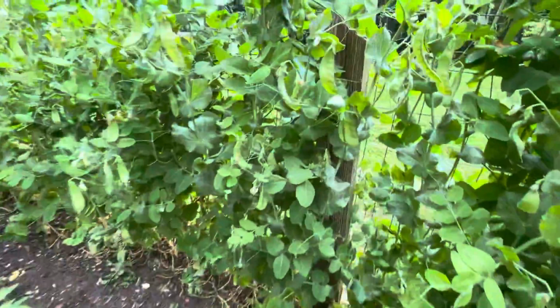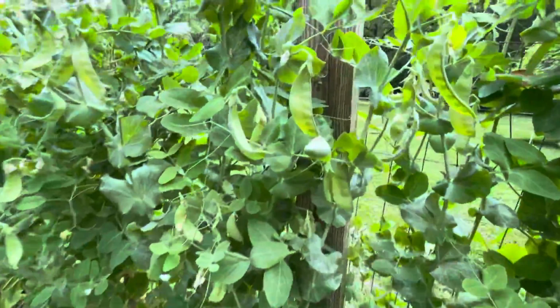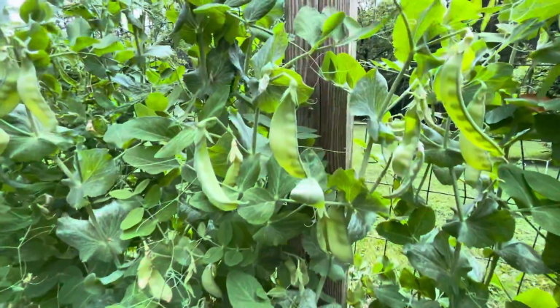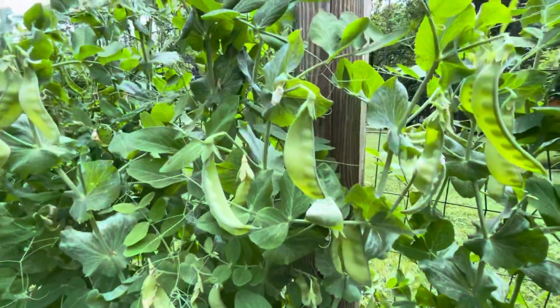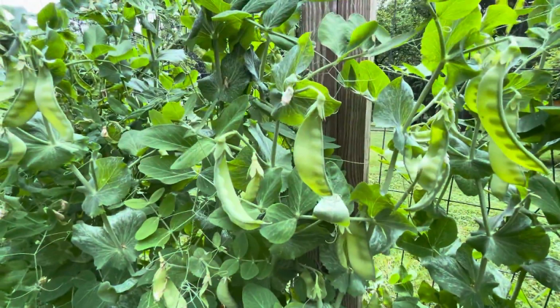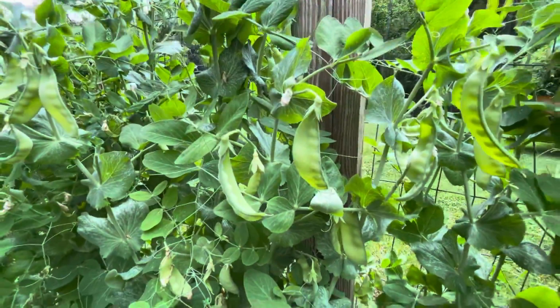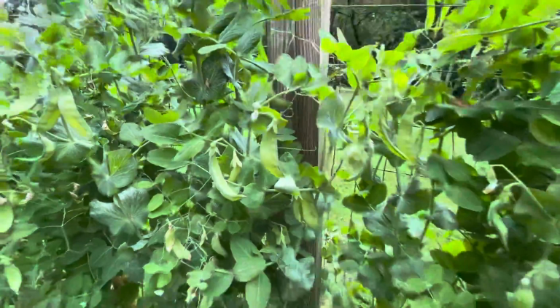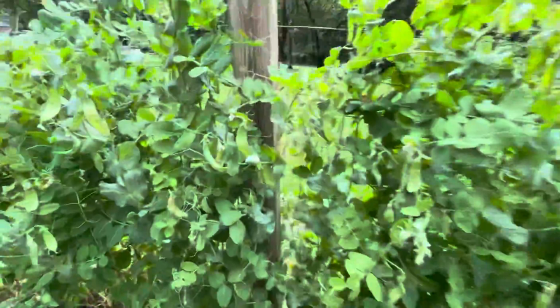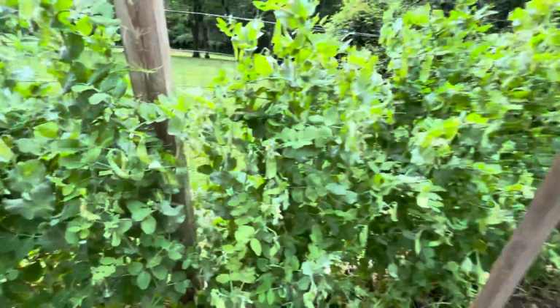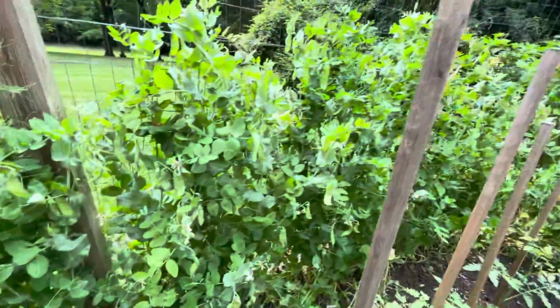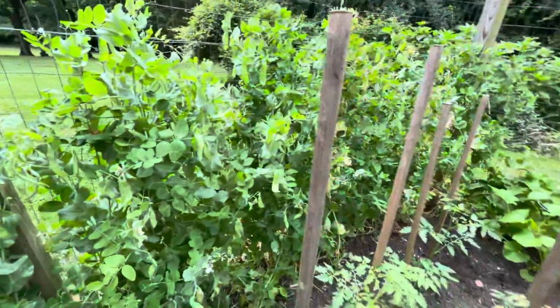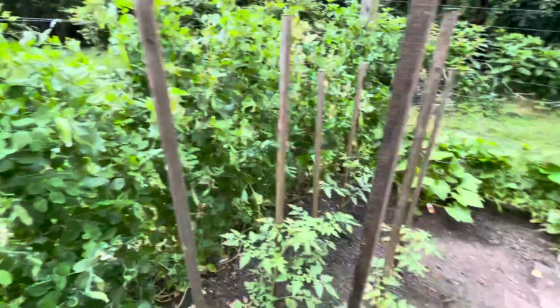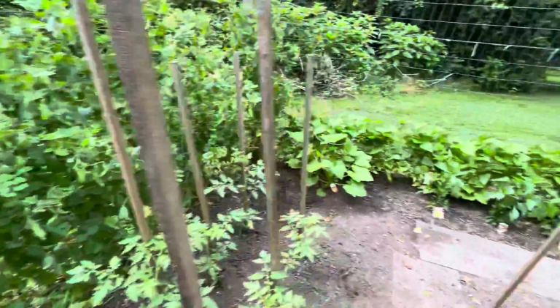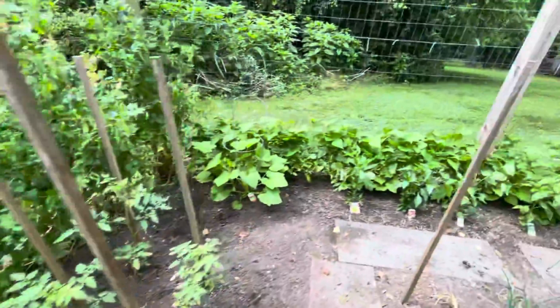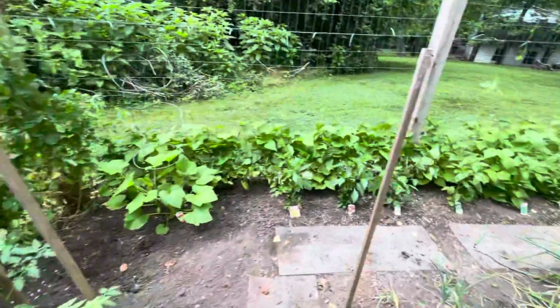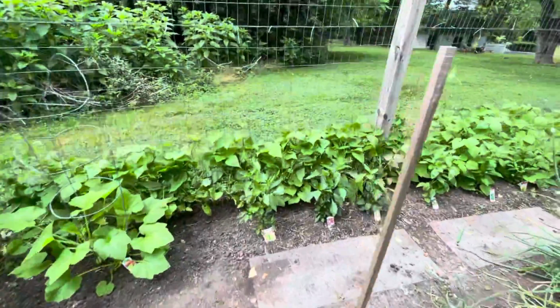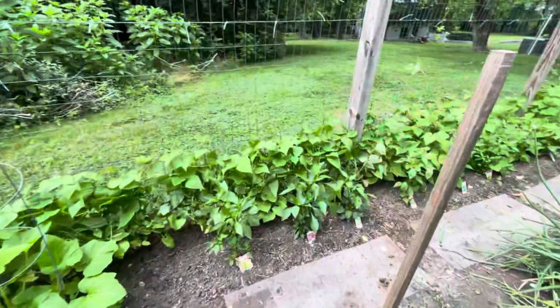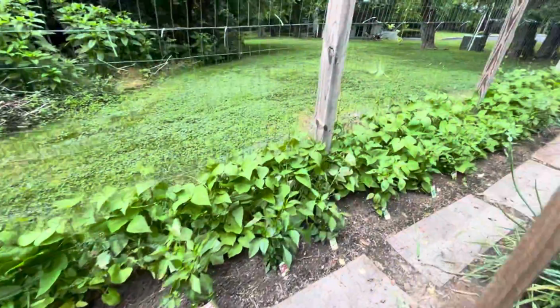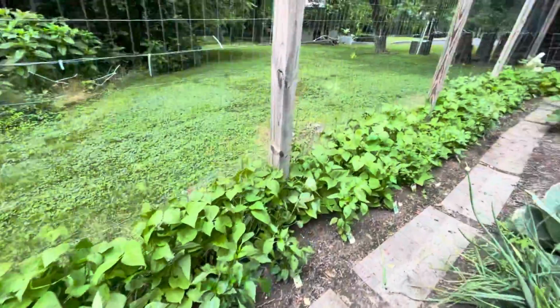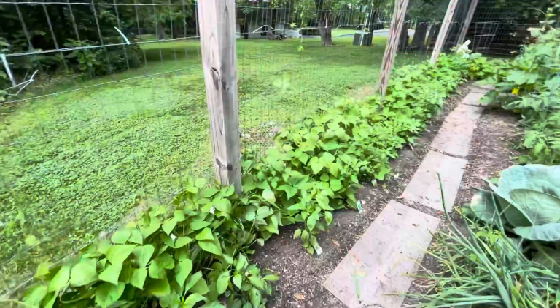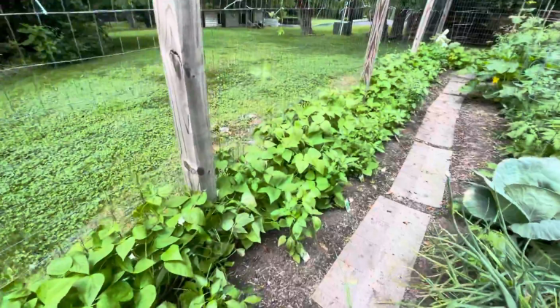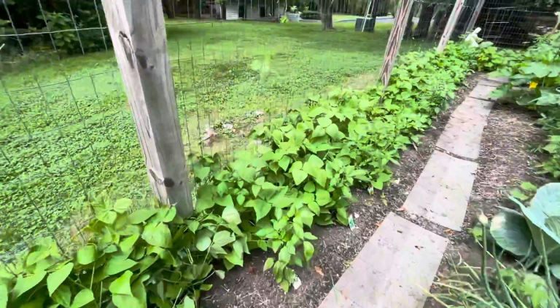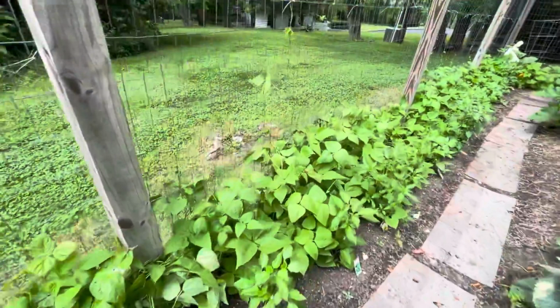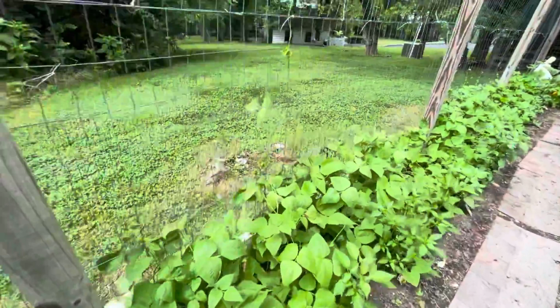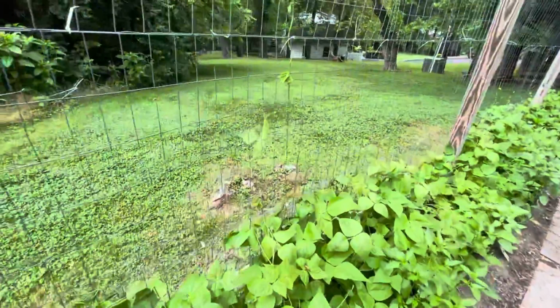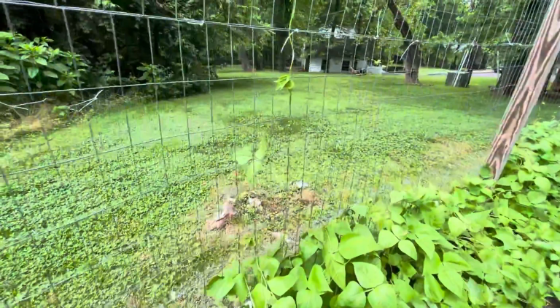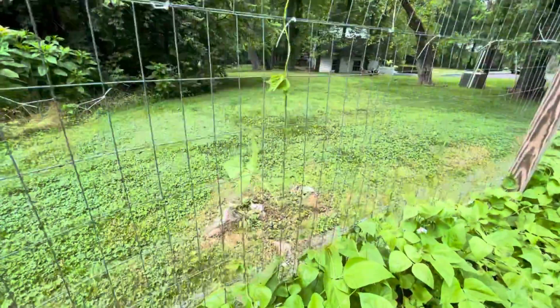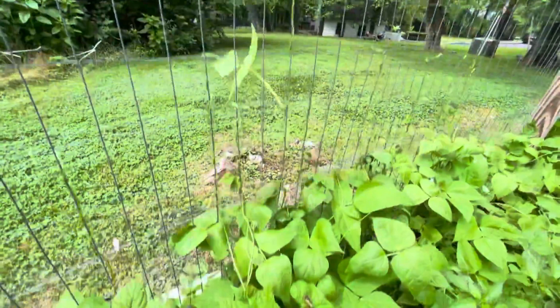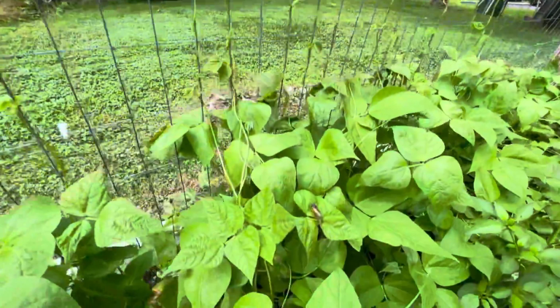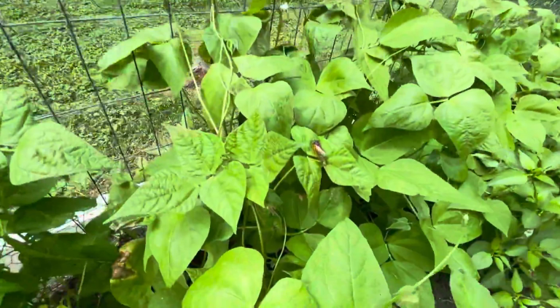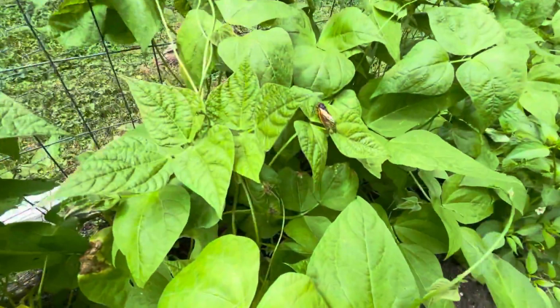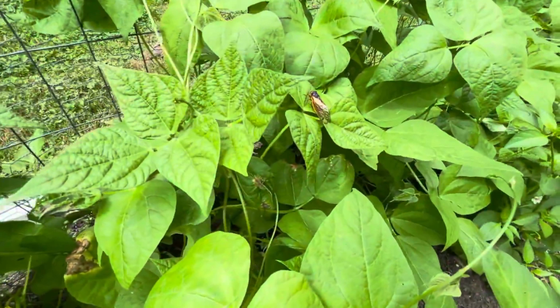The sugar snap peas are ready to be picked — I've picked a couple batches already. The beans are starting to work their way up the fence, as you can see. There's a little Cicada hanging out there.